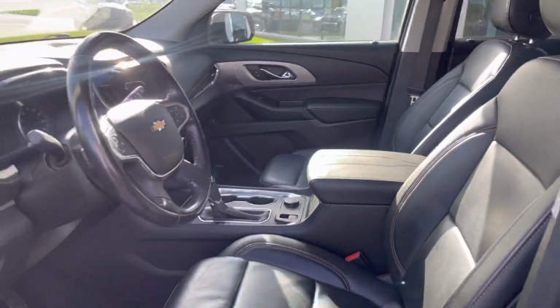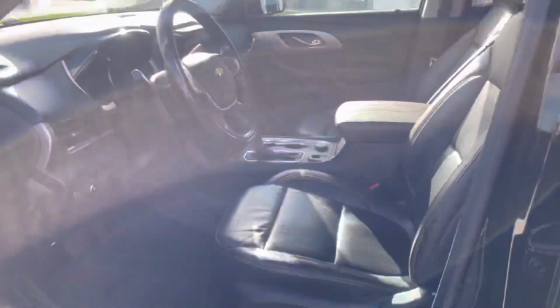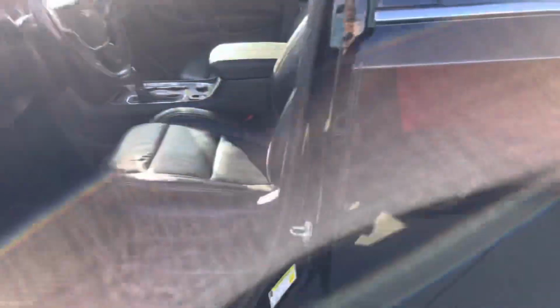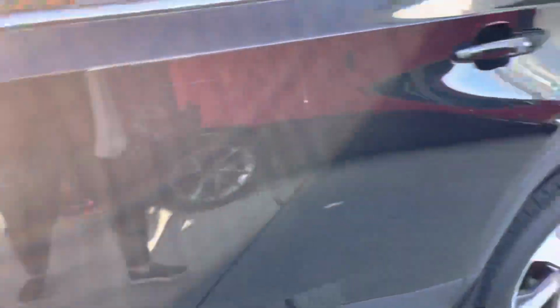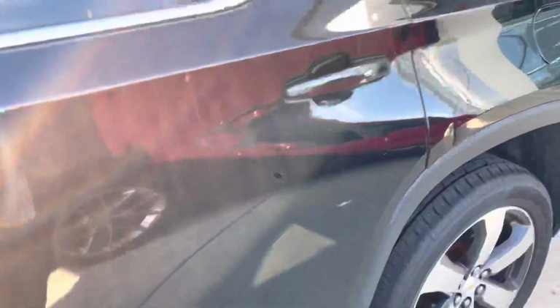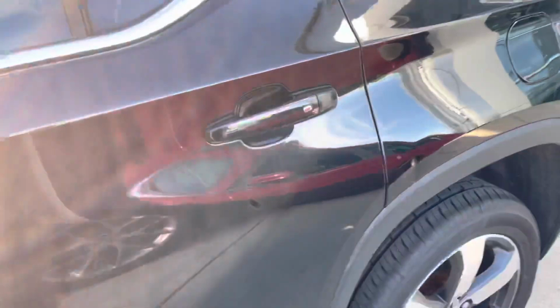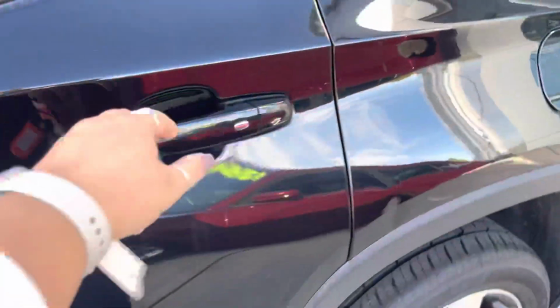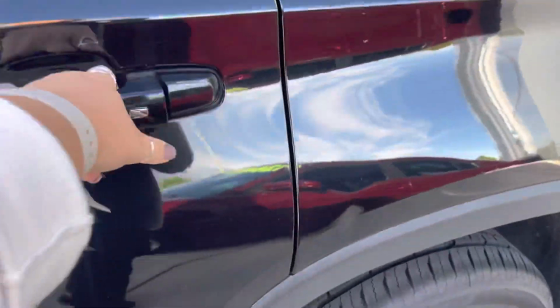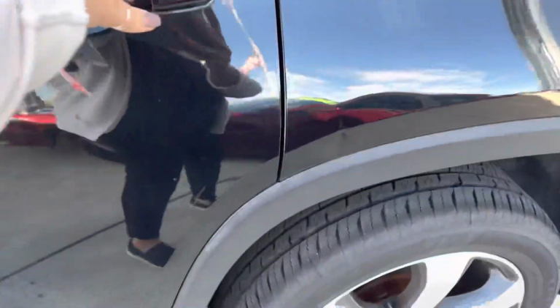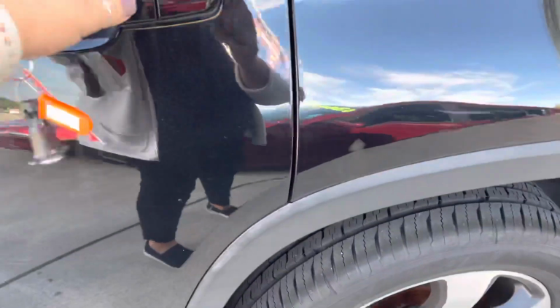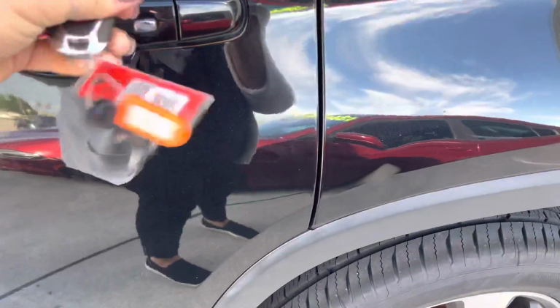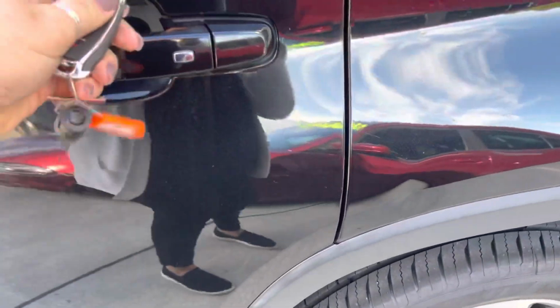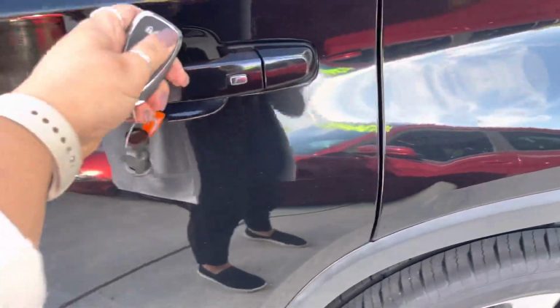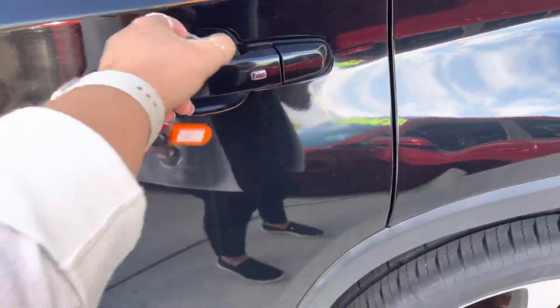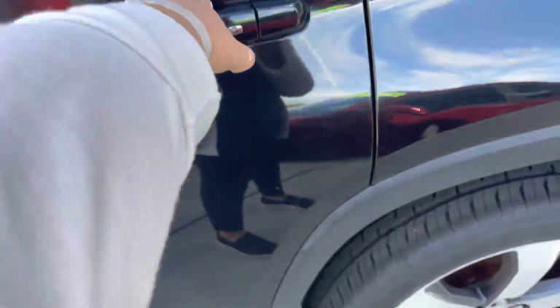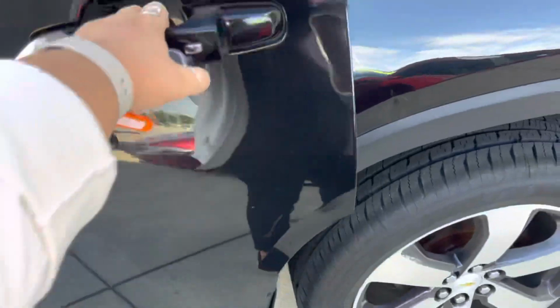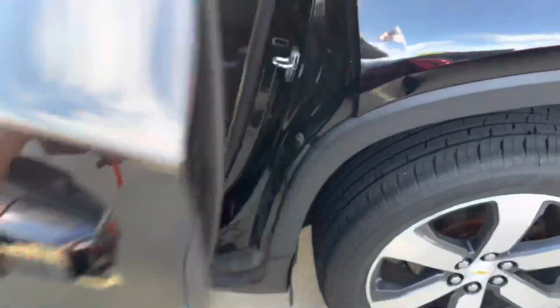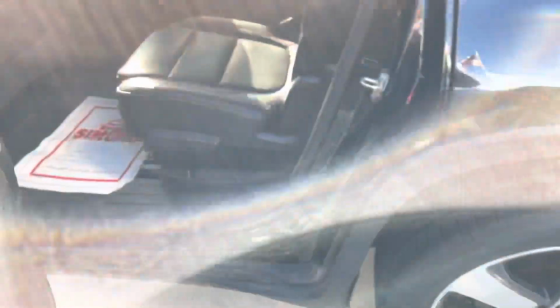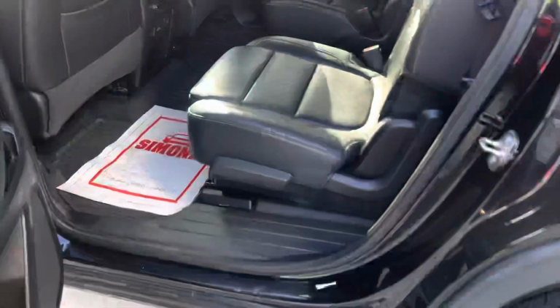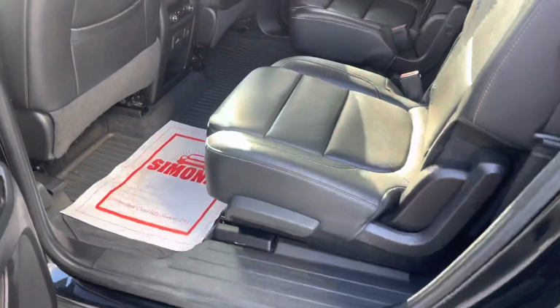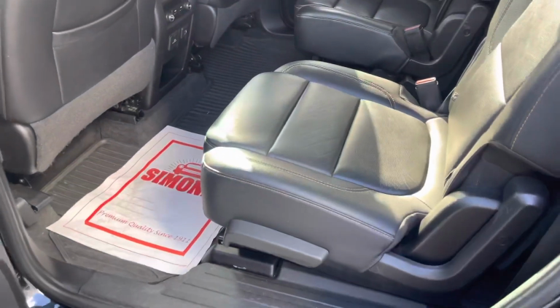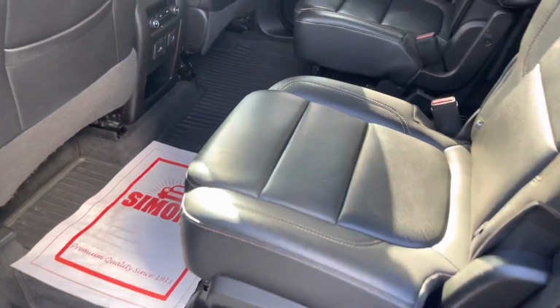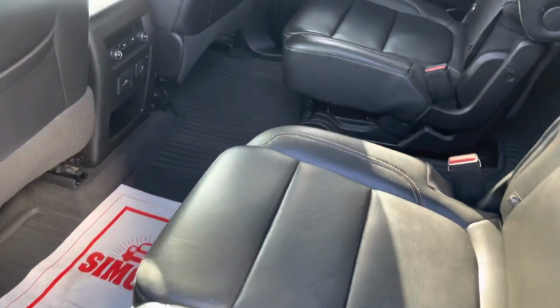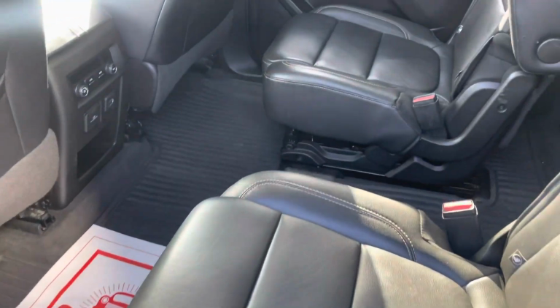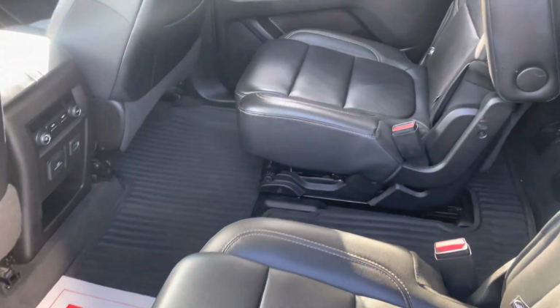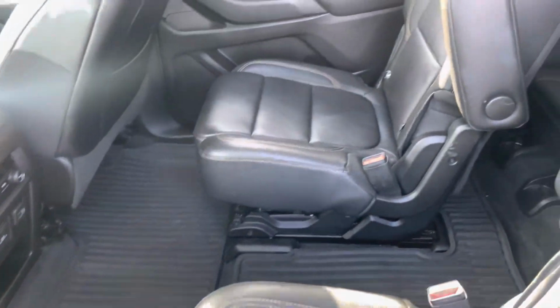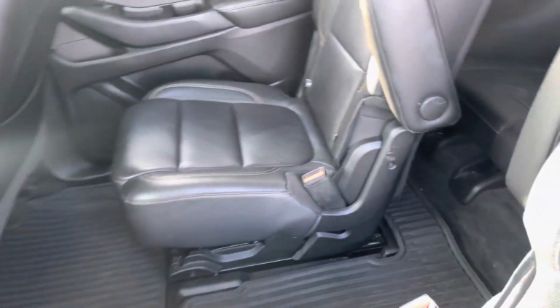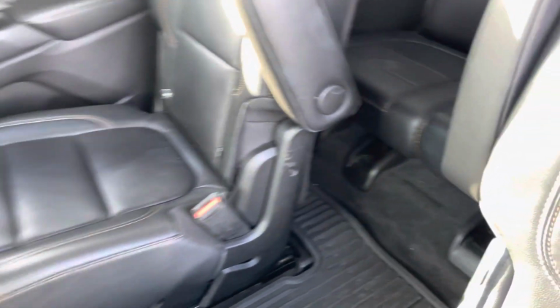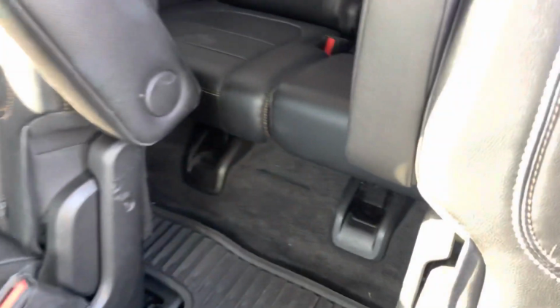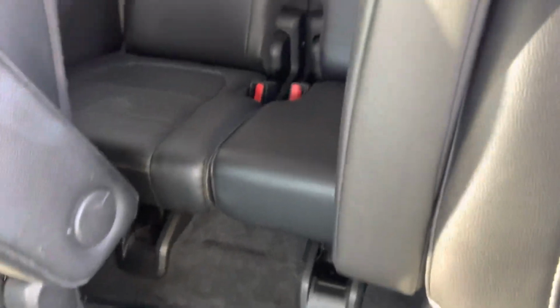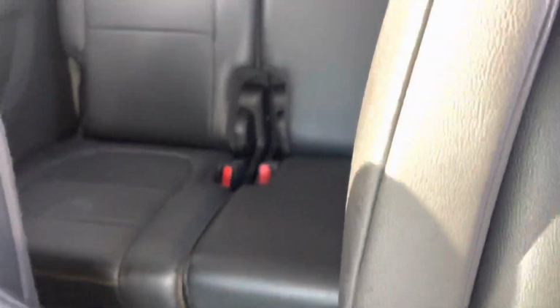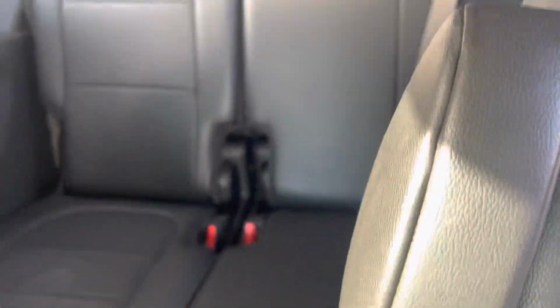Looking at the second row here. Captain's chairs. Third row.